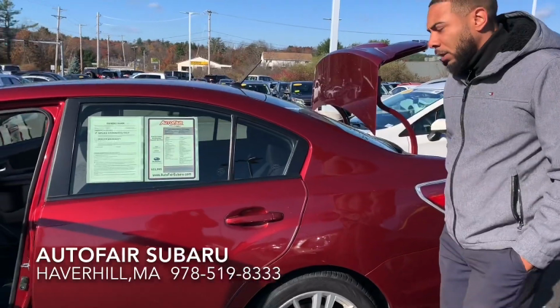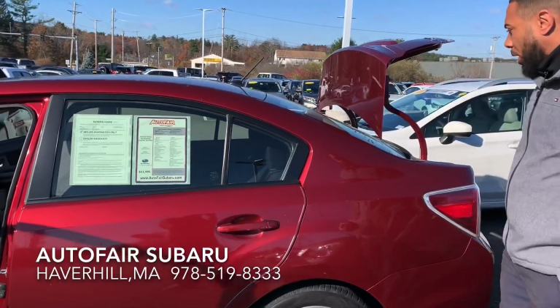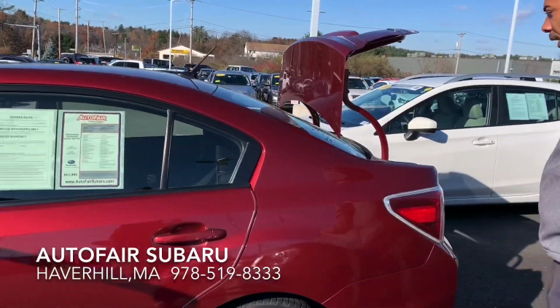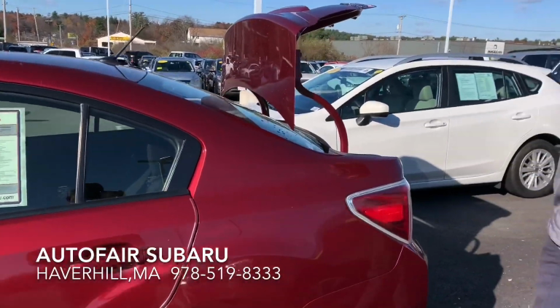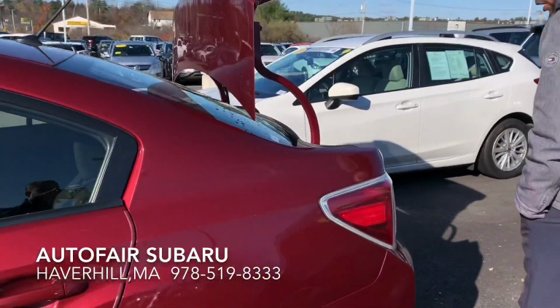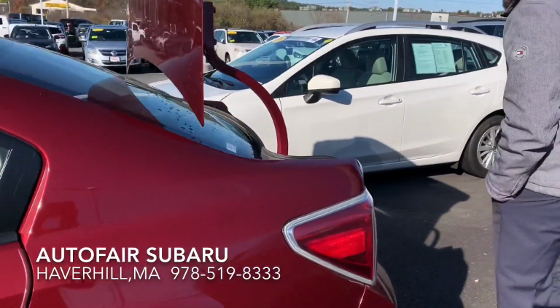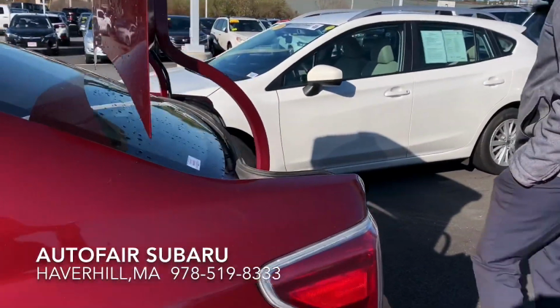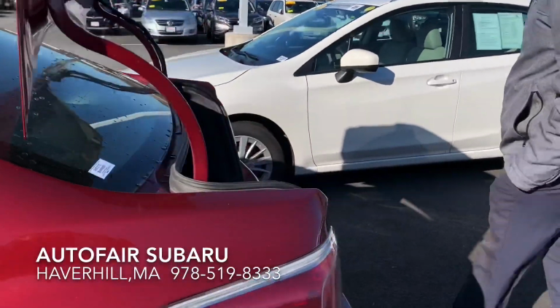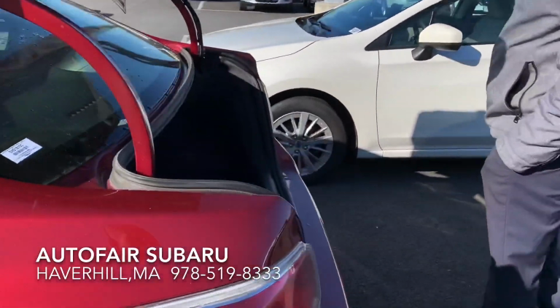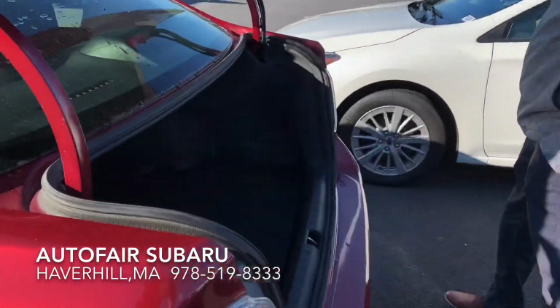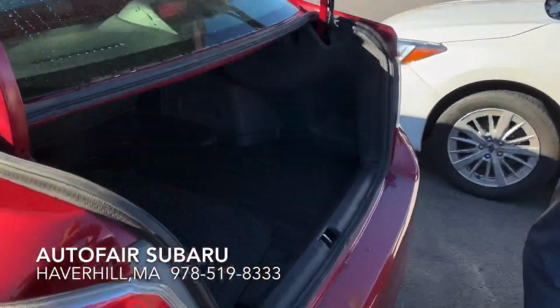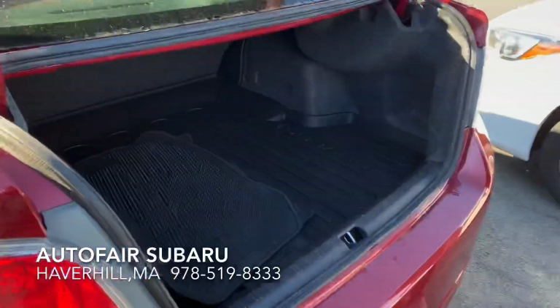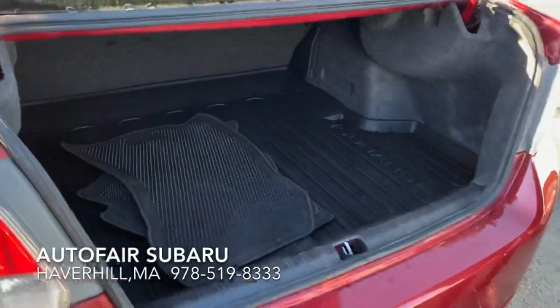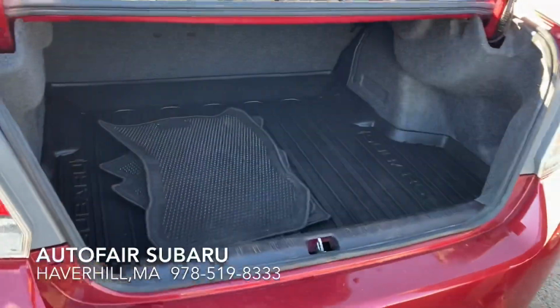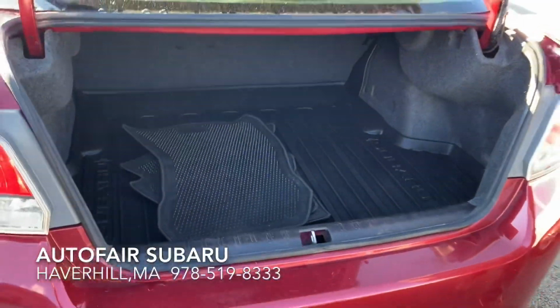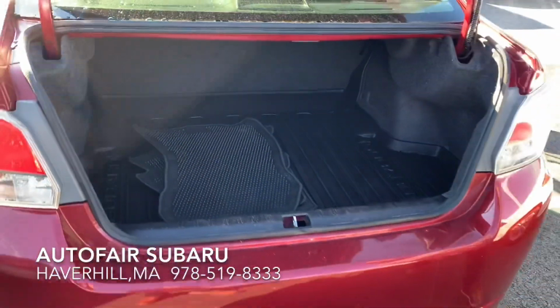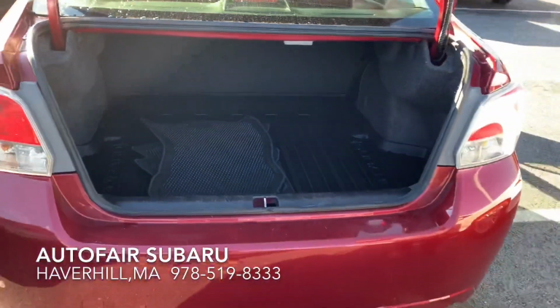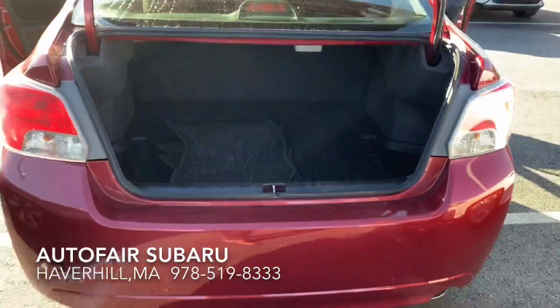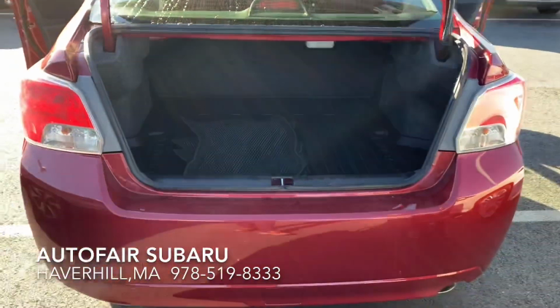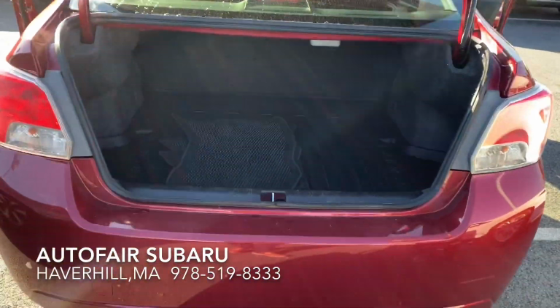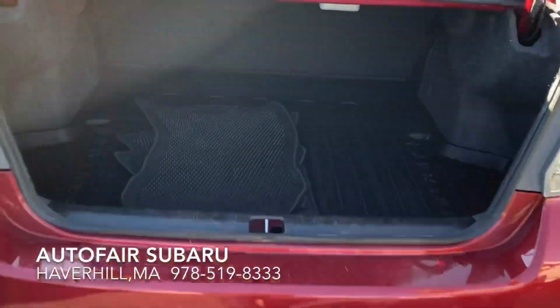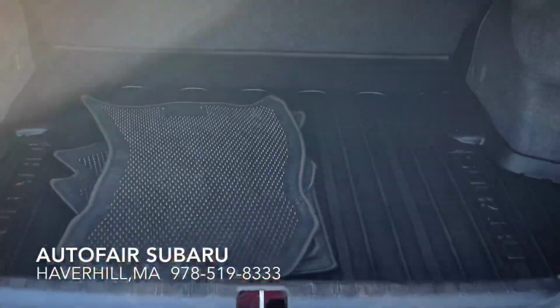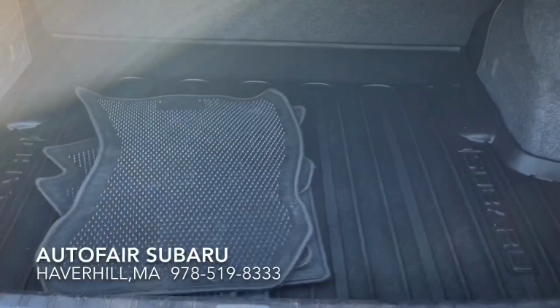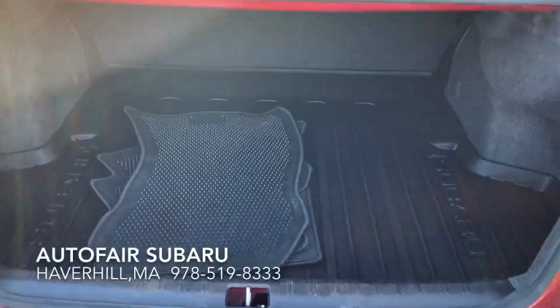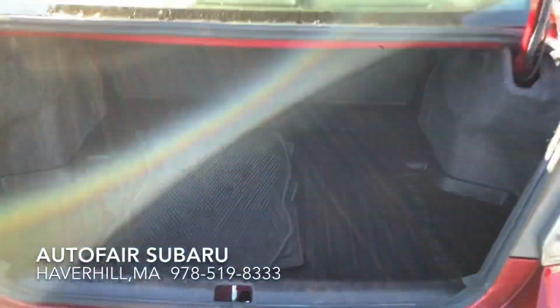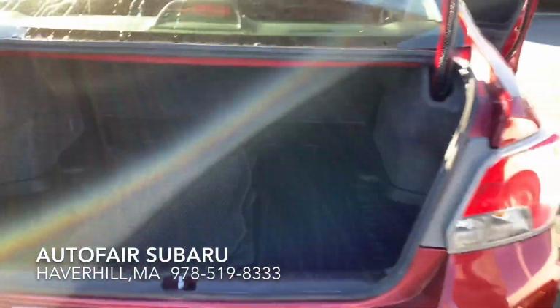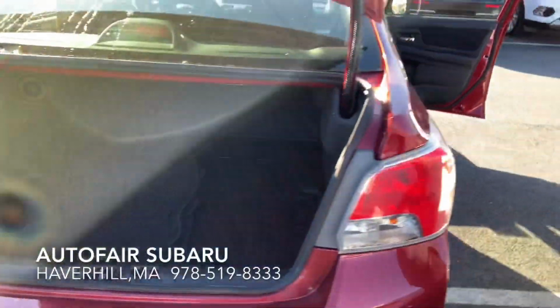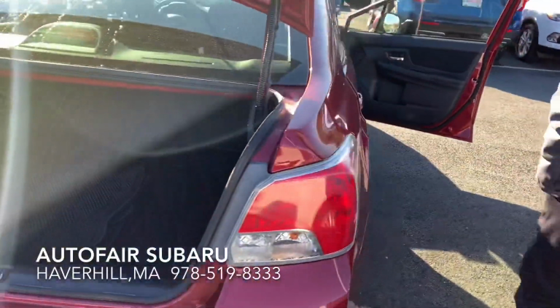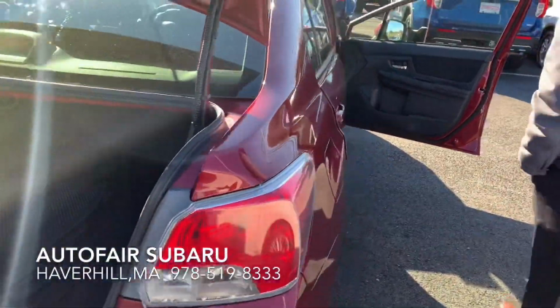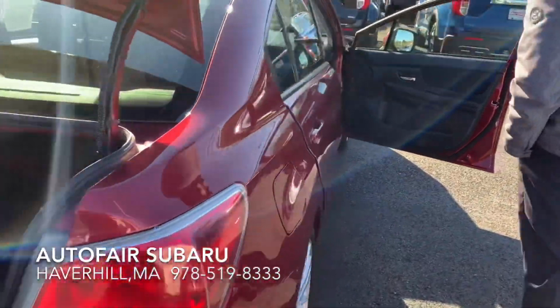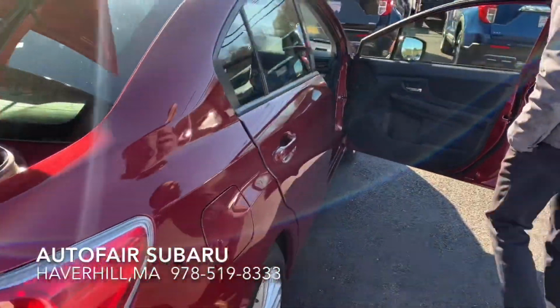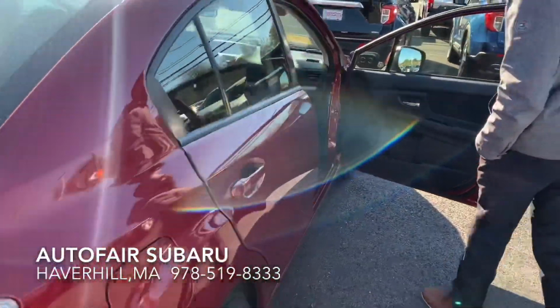Walking around, take a look at the trunk space. Comes with the WeatherTech Subaru floor liner — perfect for winter coming up. Very spacious even though it's a small car.